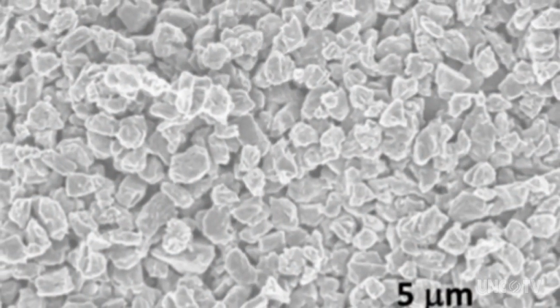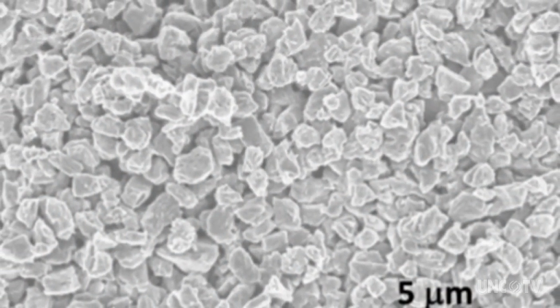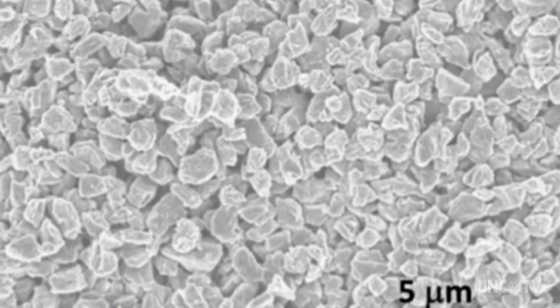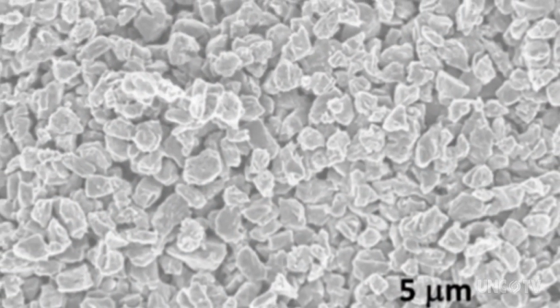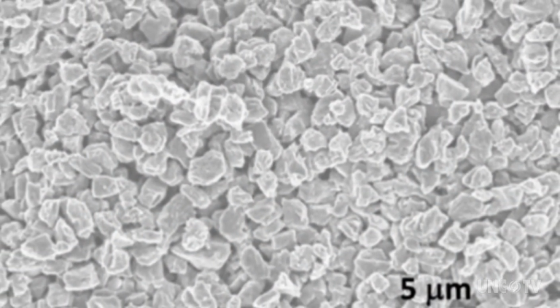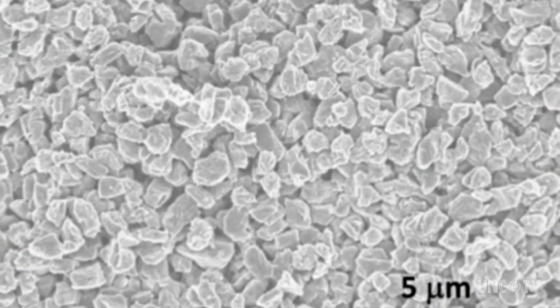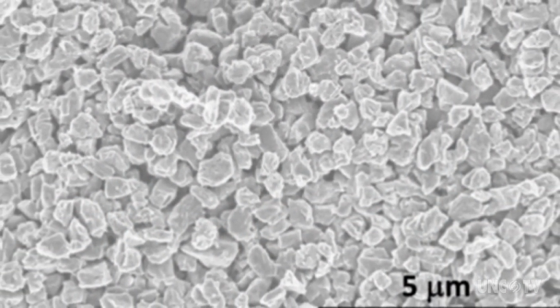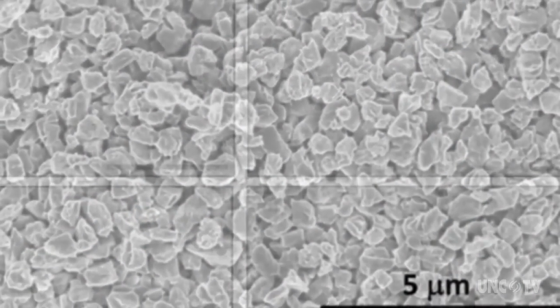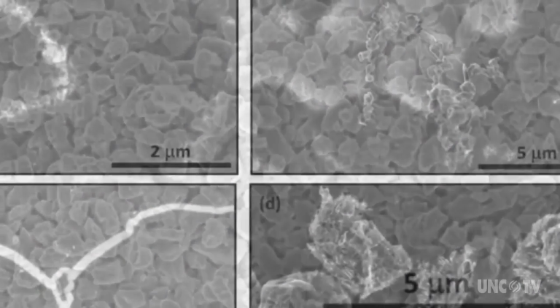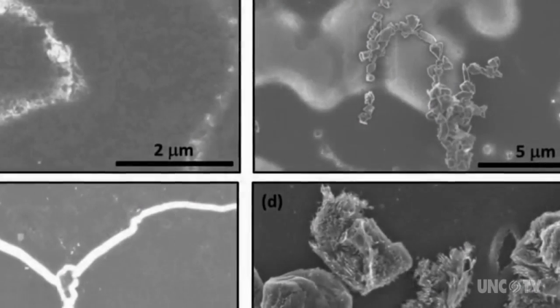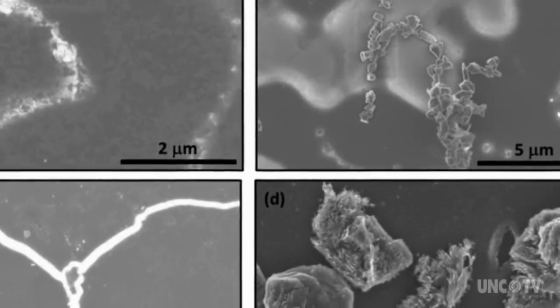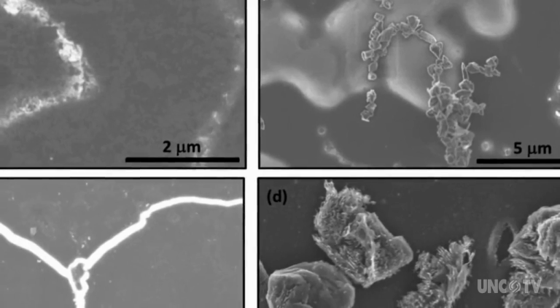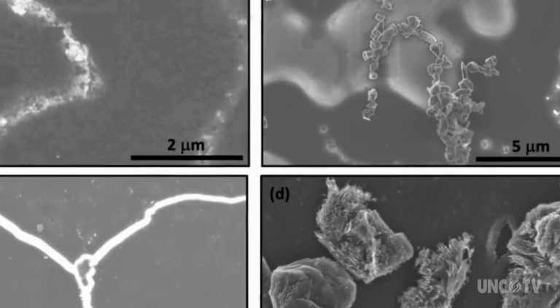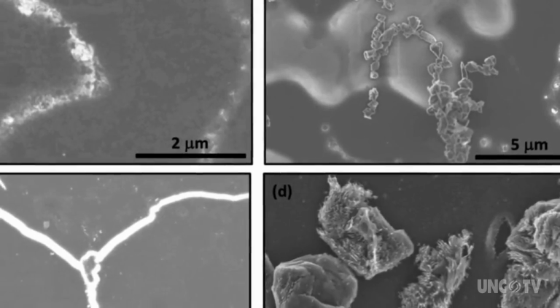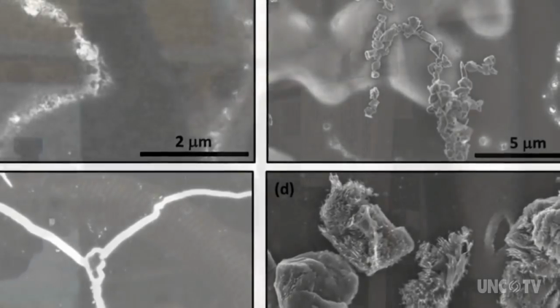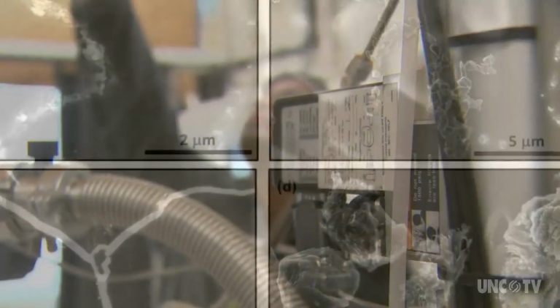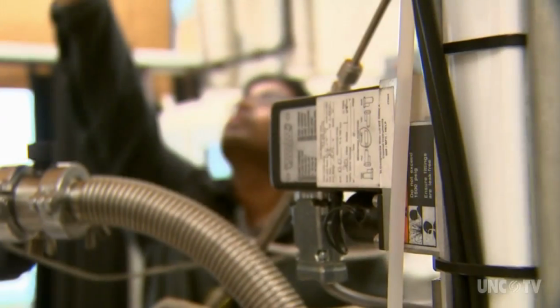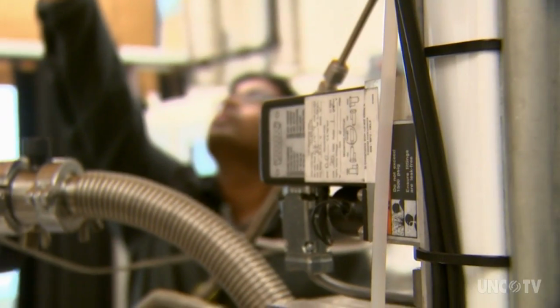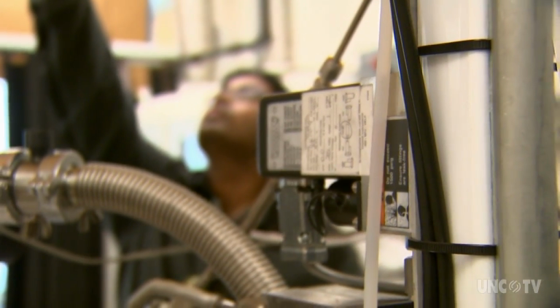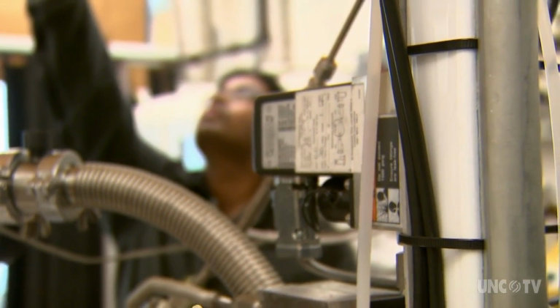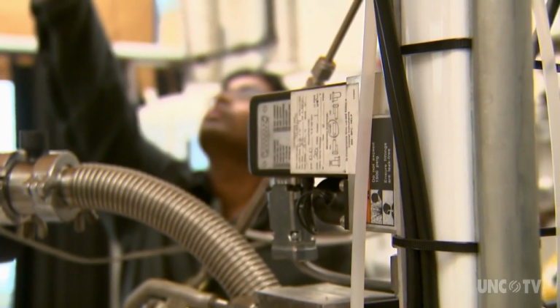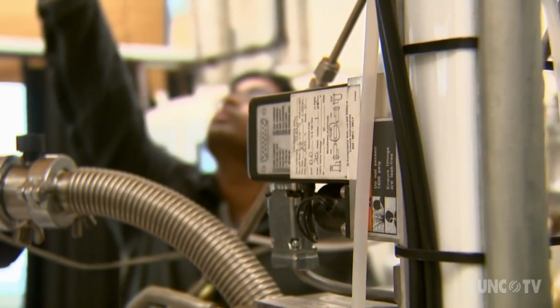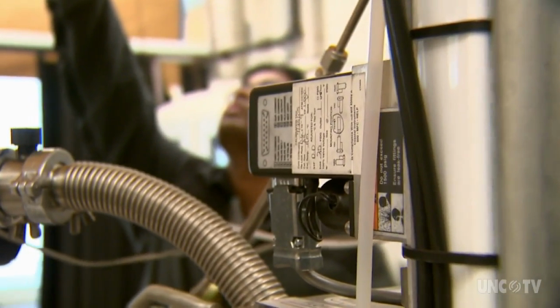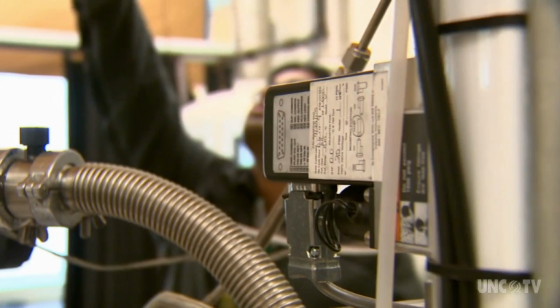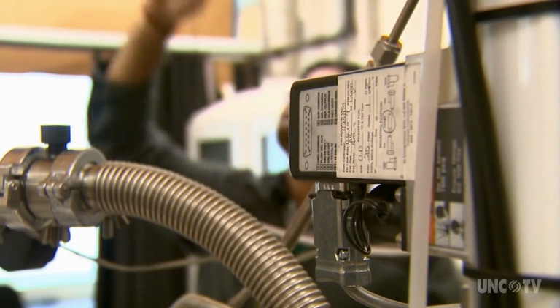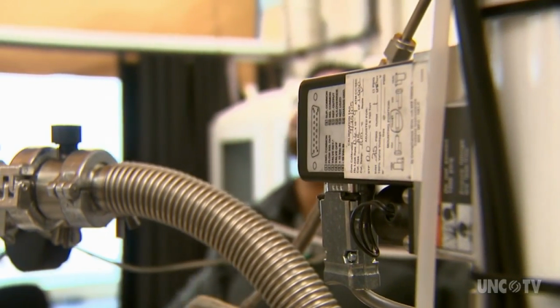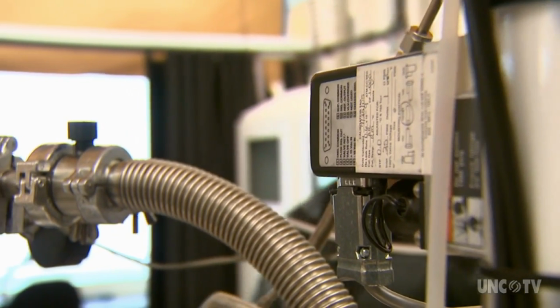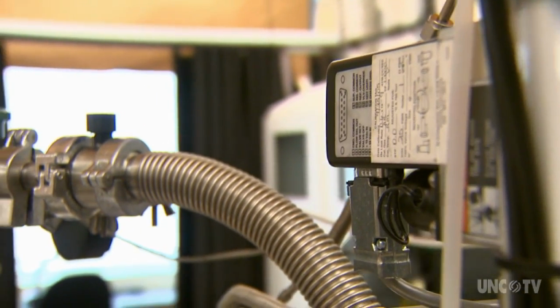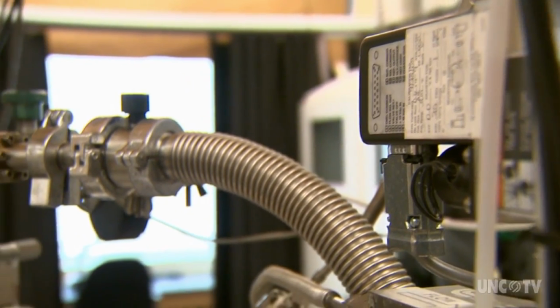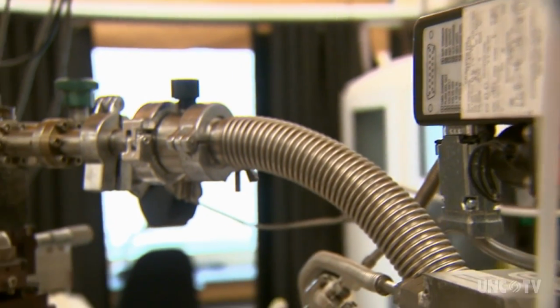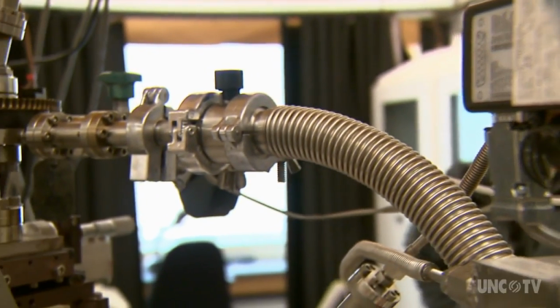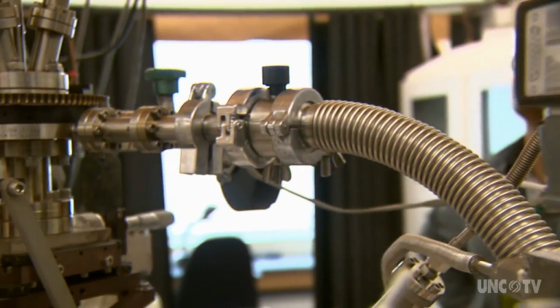The research team at North Carolina State University was studying how to make diamonds in the lab, without the extreme temperatures and pressures that are required in nature. They've been working on the problem for decades. But this time, at room temperature, they blasted carbon with a laser.